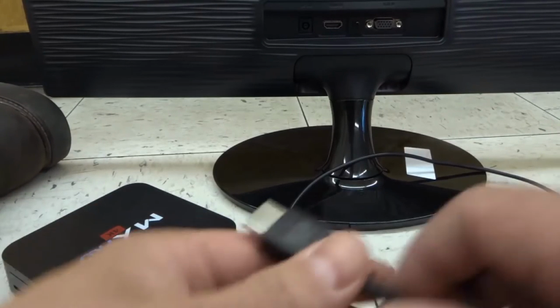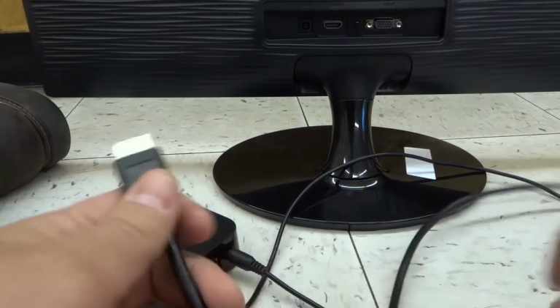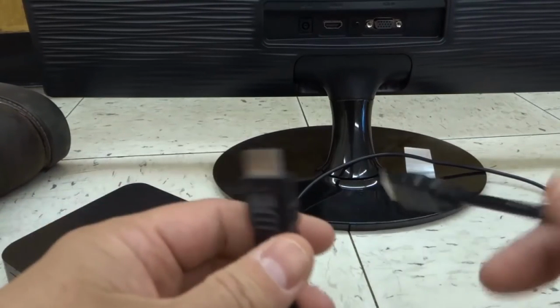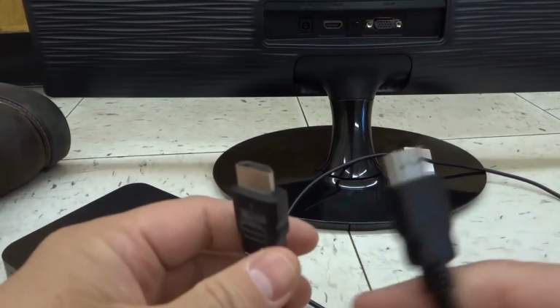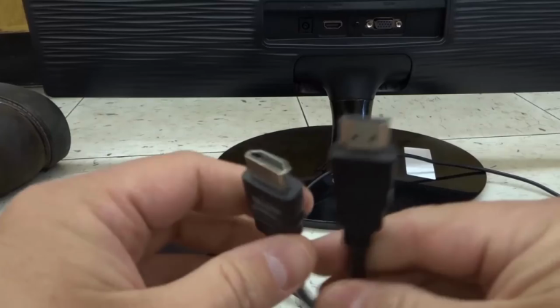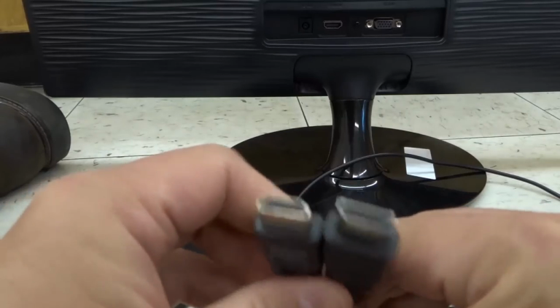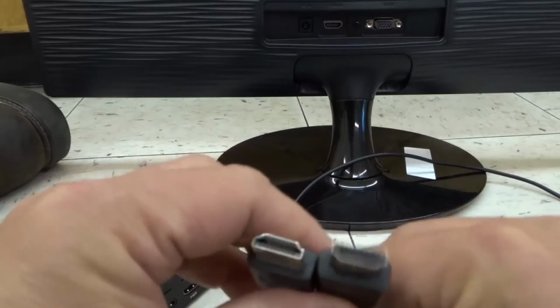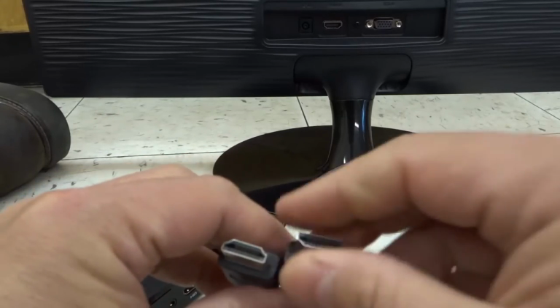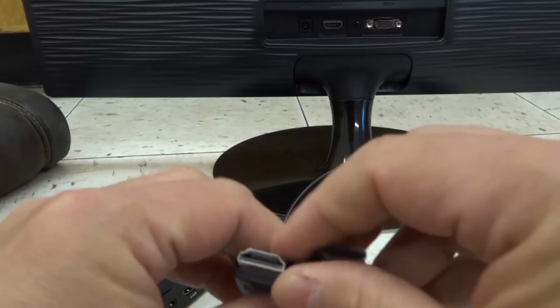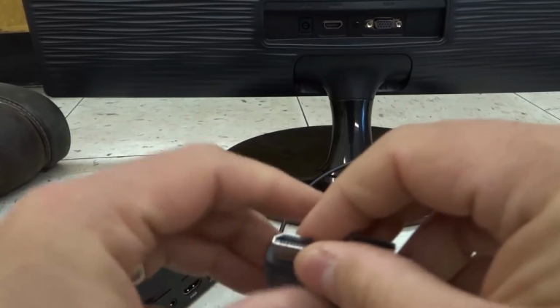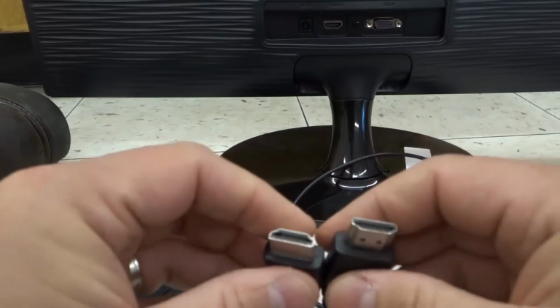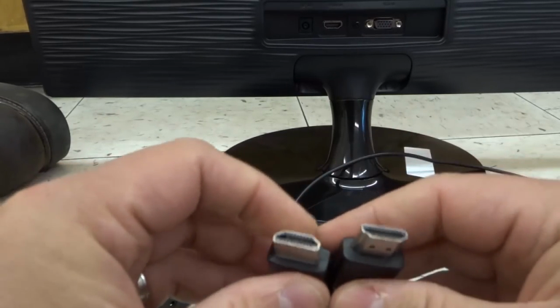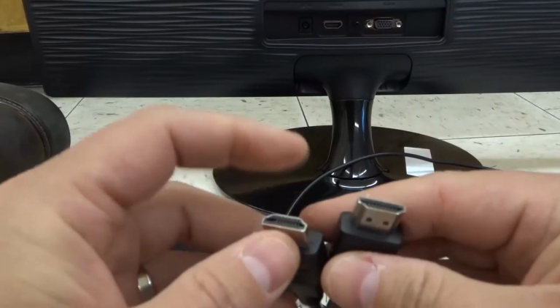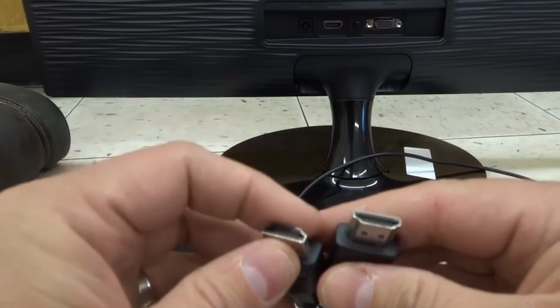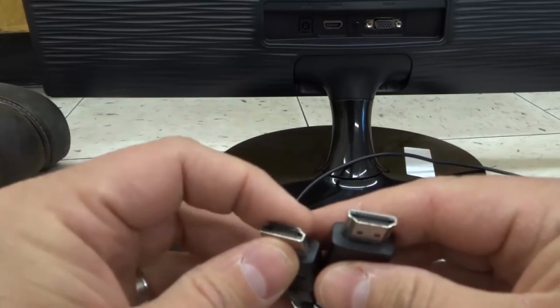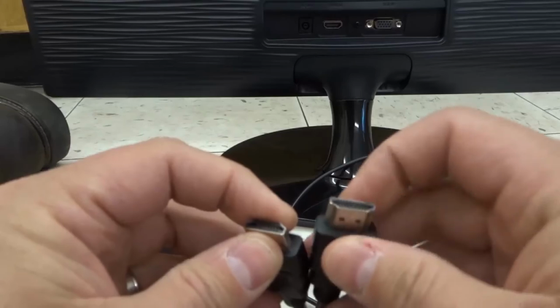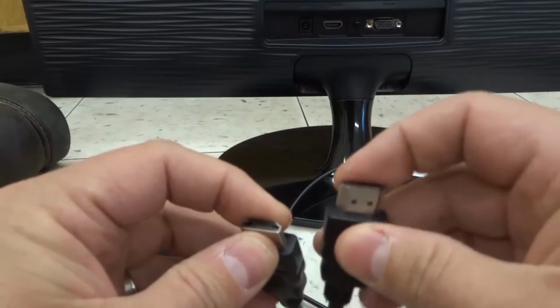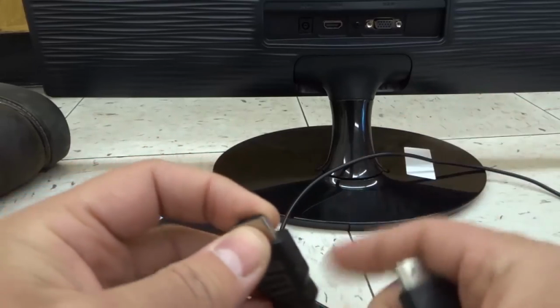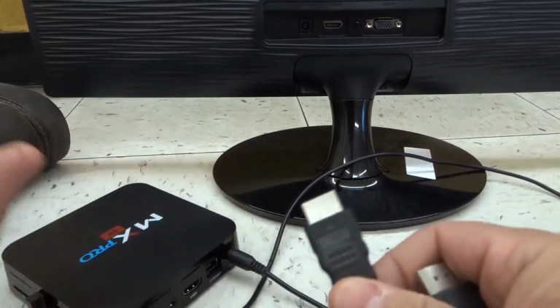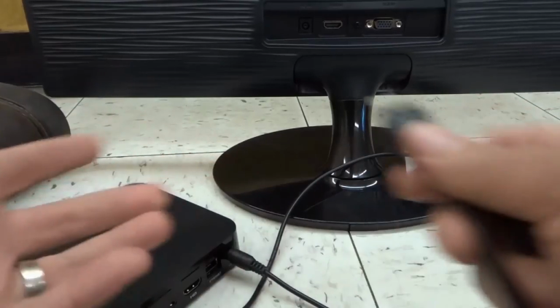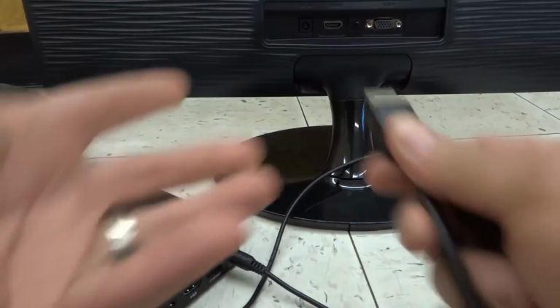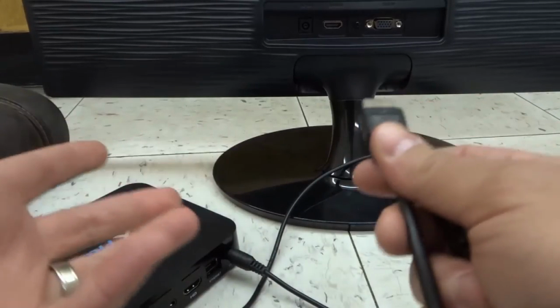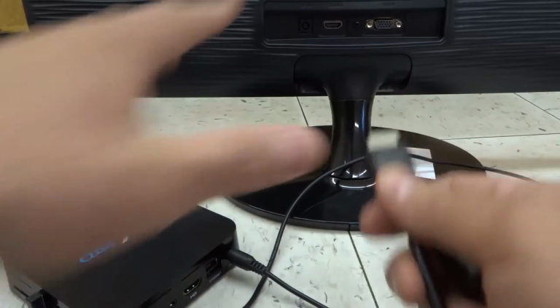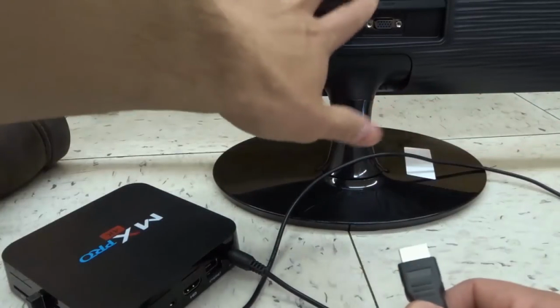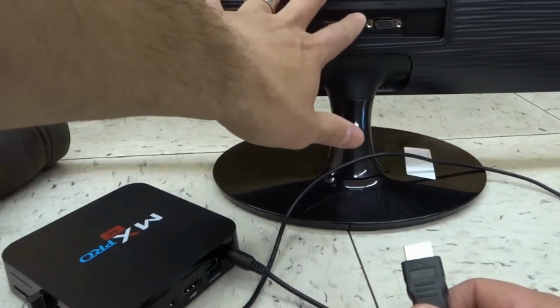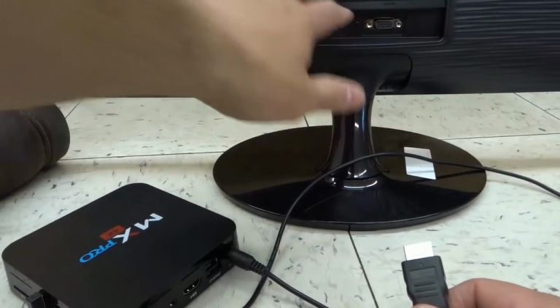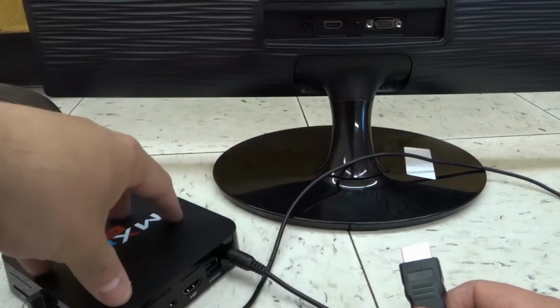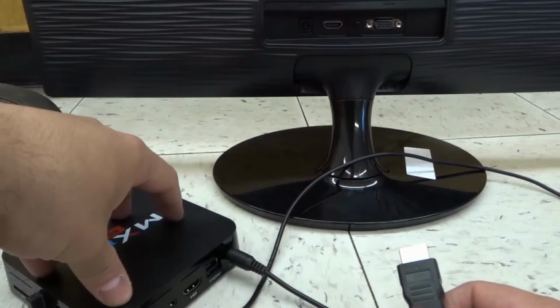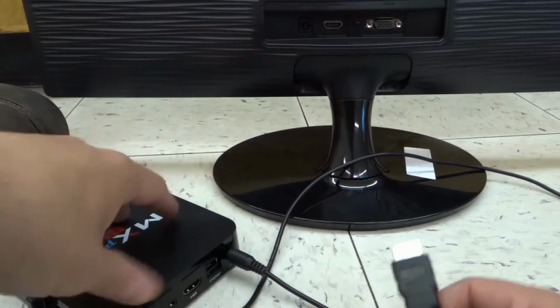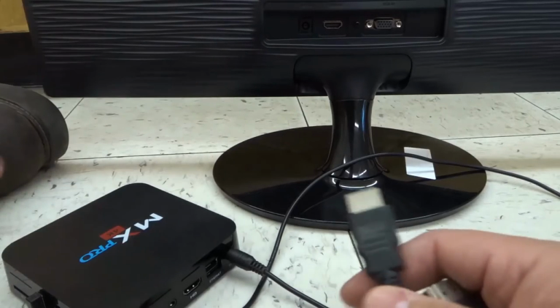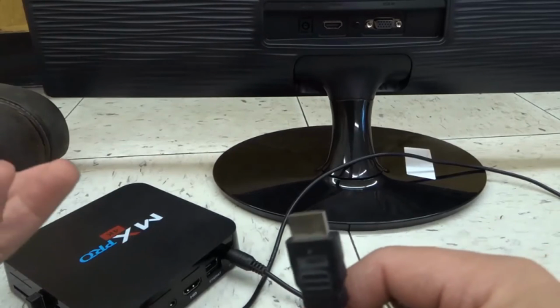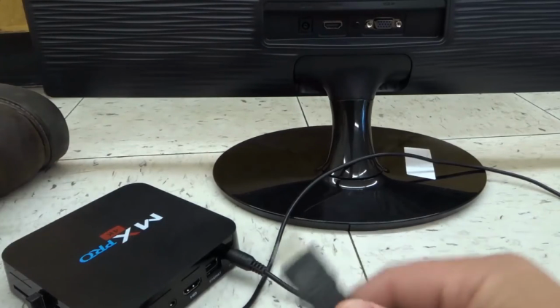You're going to need a cord that has those outputs on either end. You can see this has HDMI on one end and HDMI on the other end. If you have a modern monitor and a modern cable box, you can probably do this.